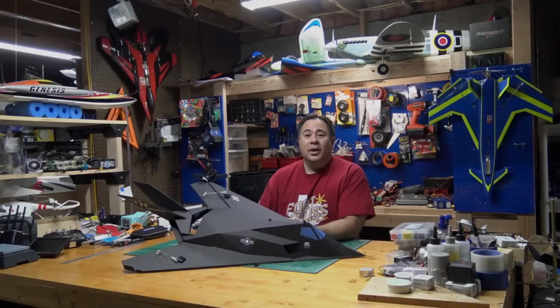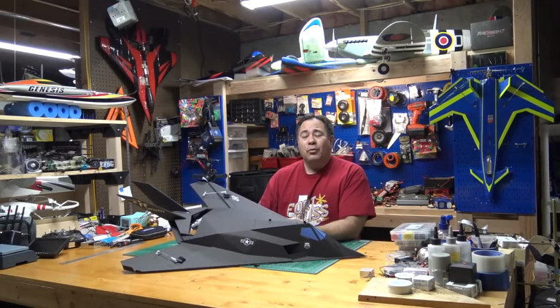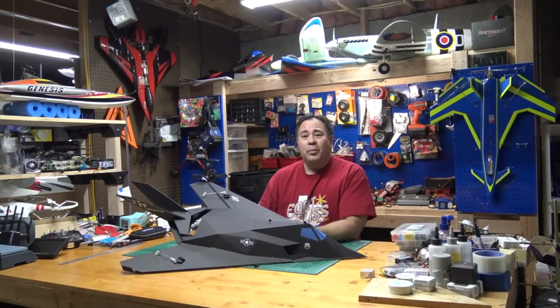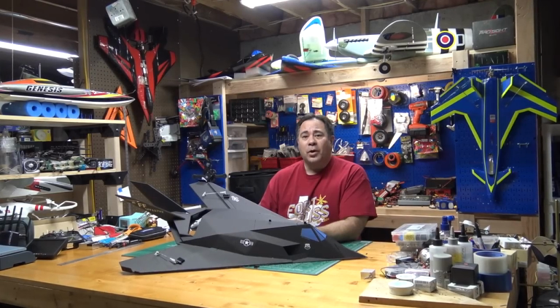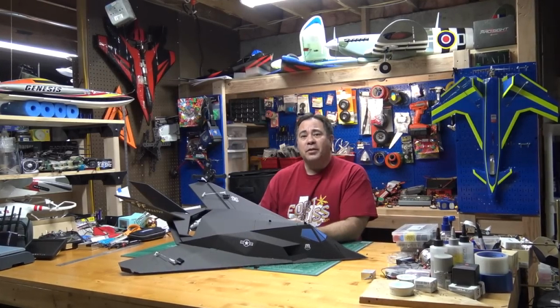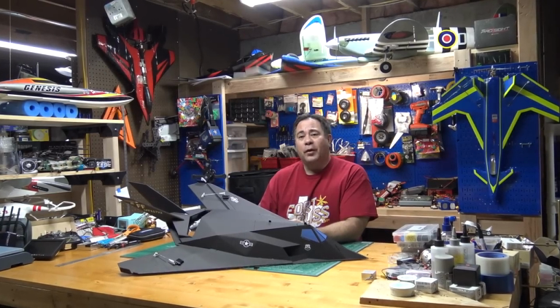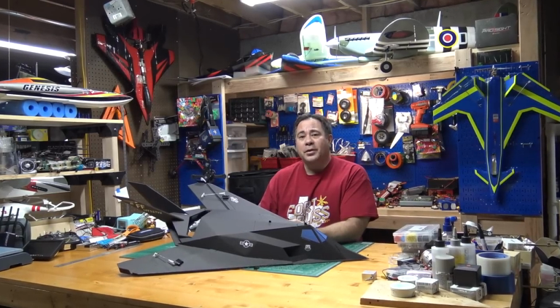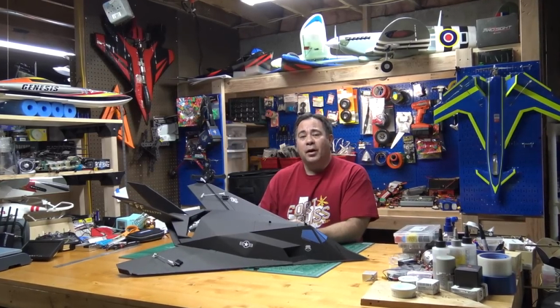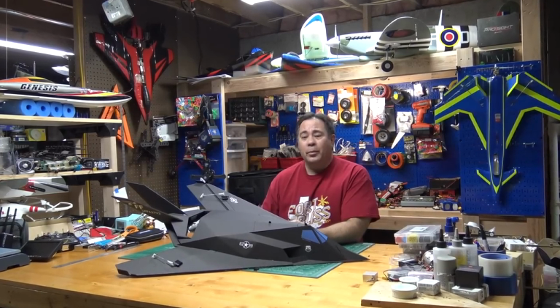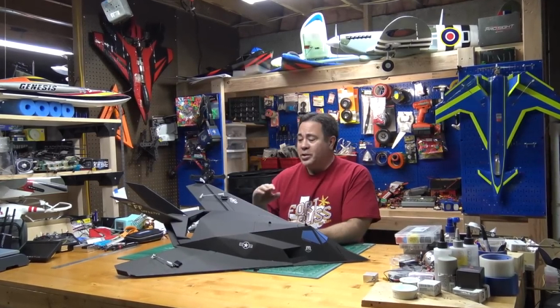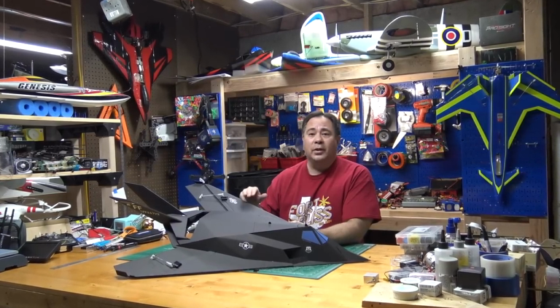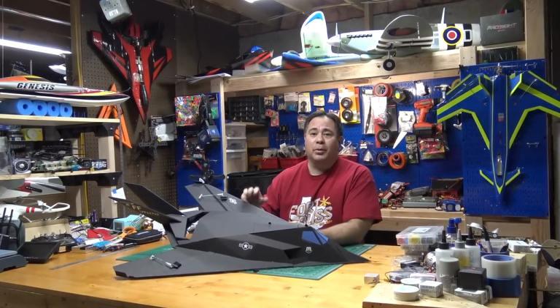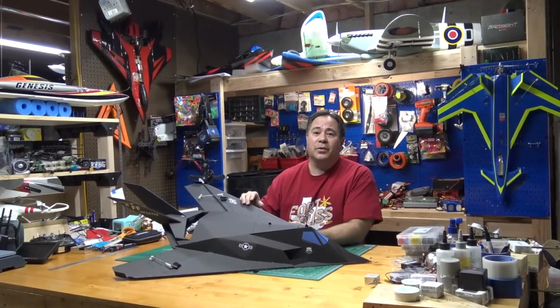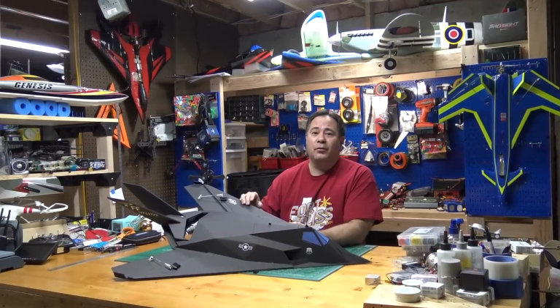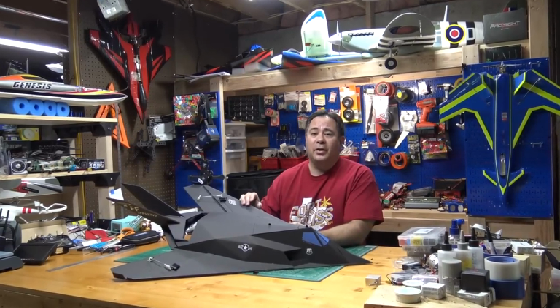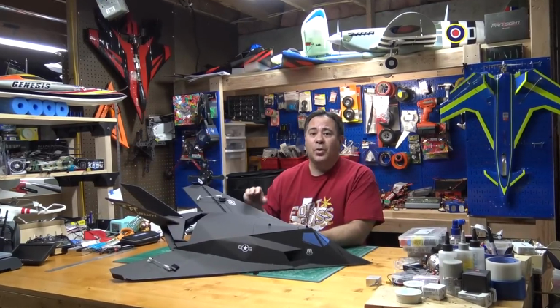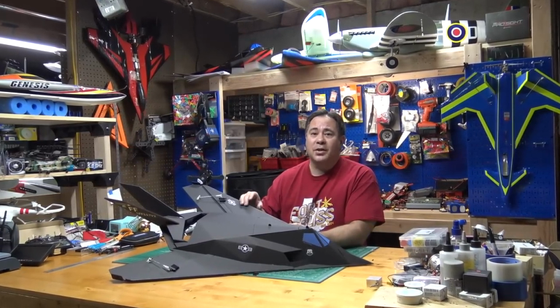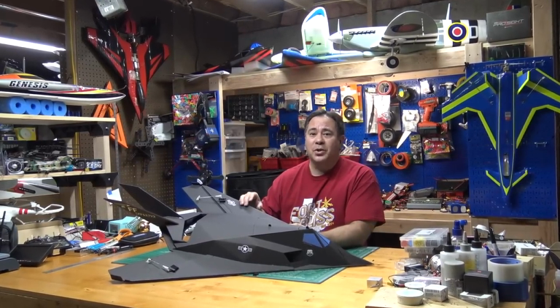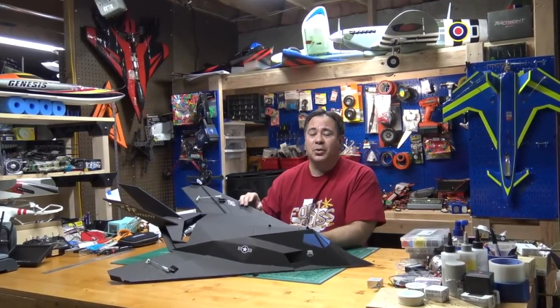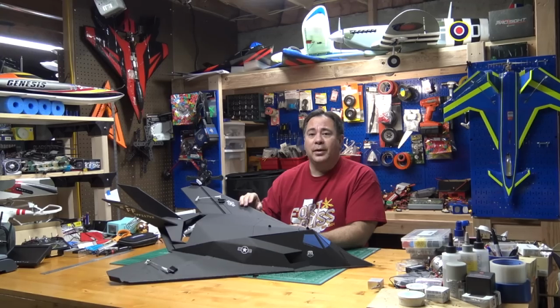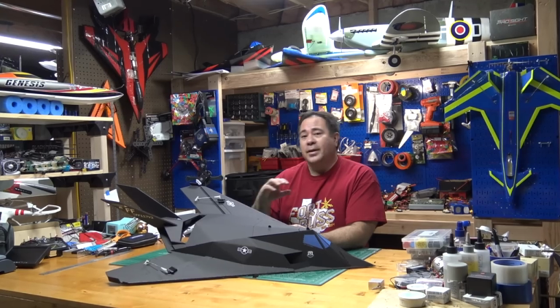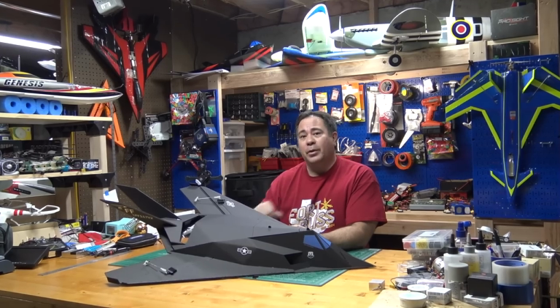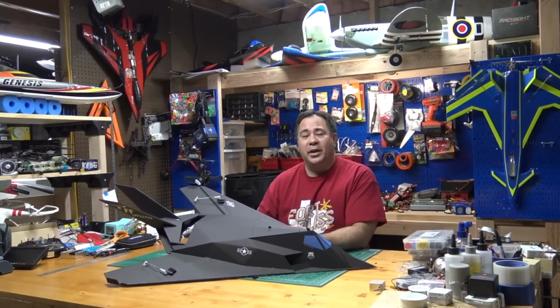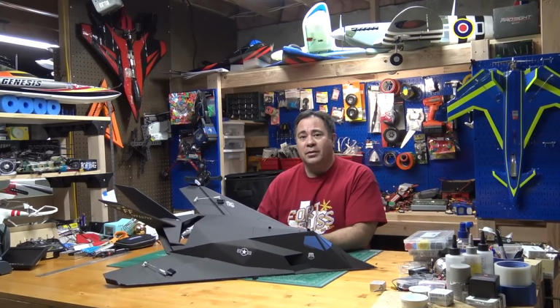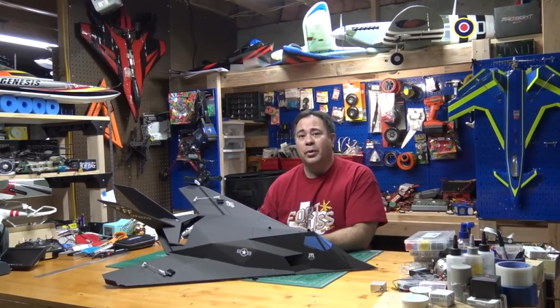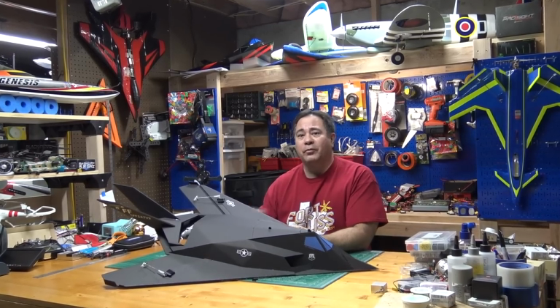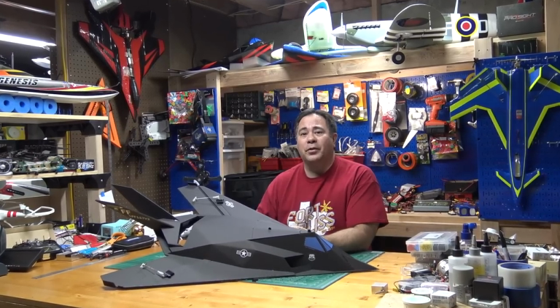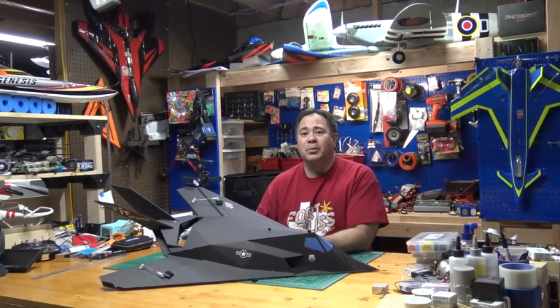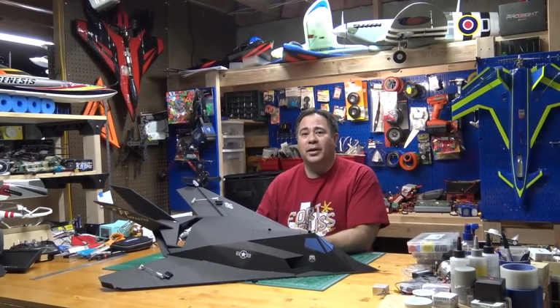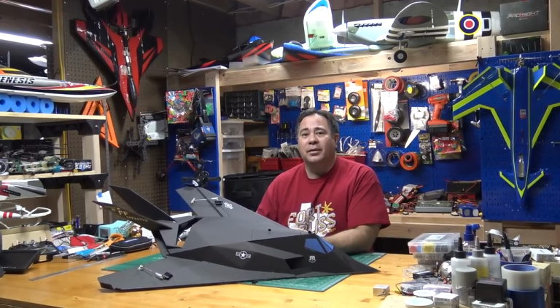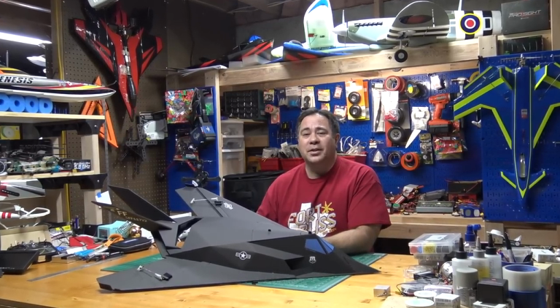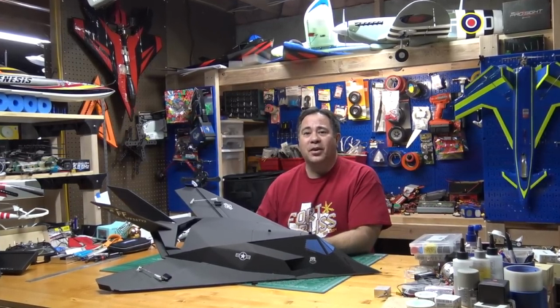Hello everyone, I'm Paul. Welcome to RC Foam Fighters. We pretty much just released the plans for this Foam Fighter 117 version 2, and today we're going to be getting into doing a build video for this new plan. So let's get started.